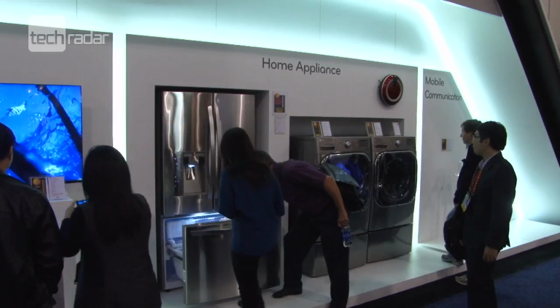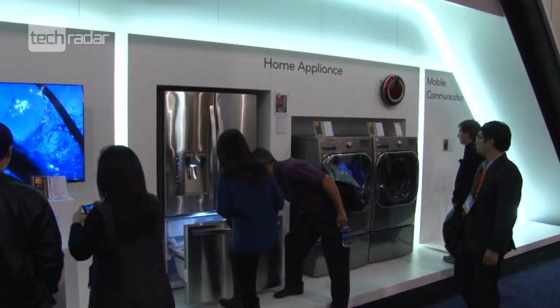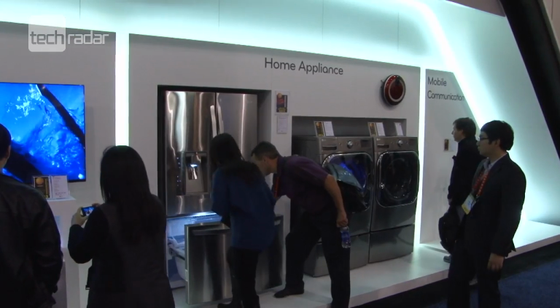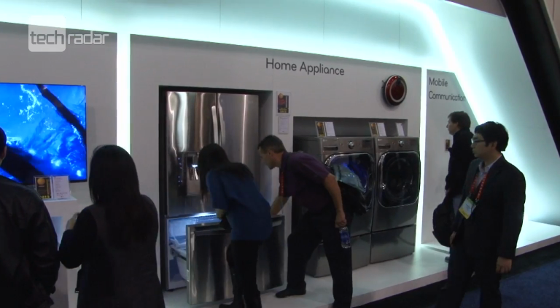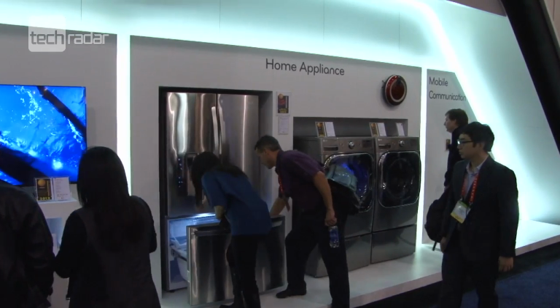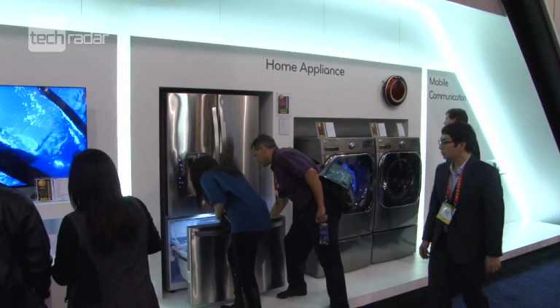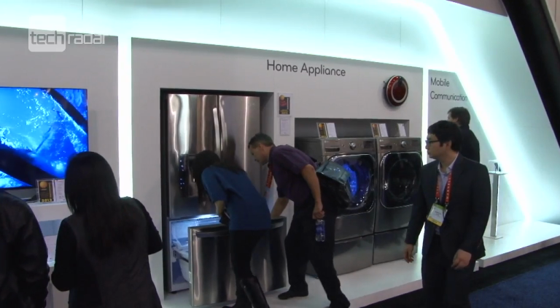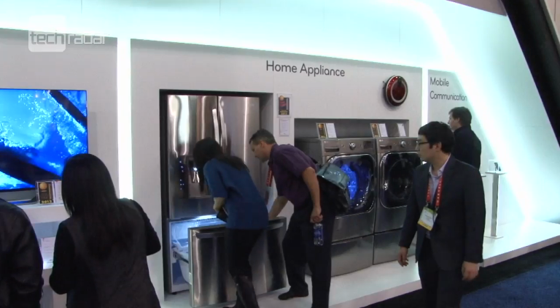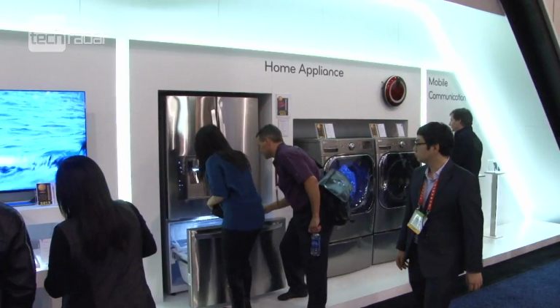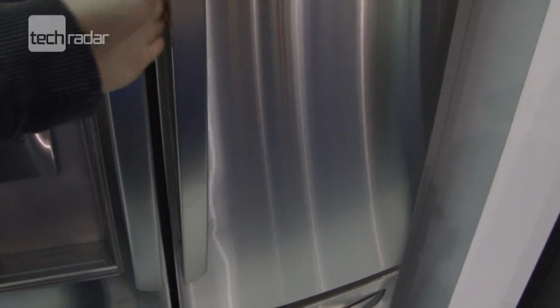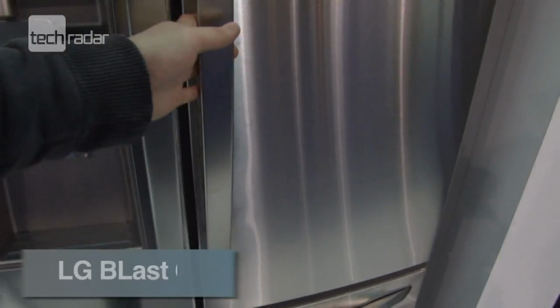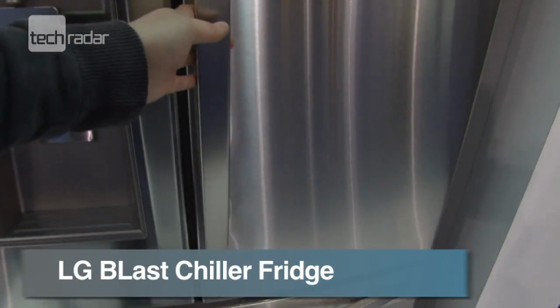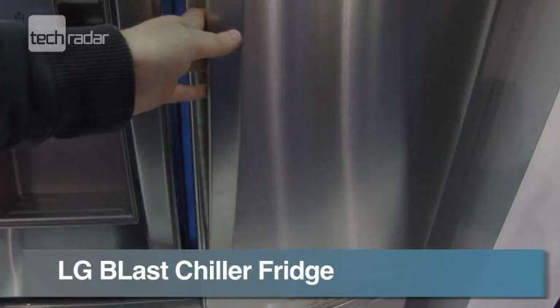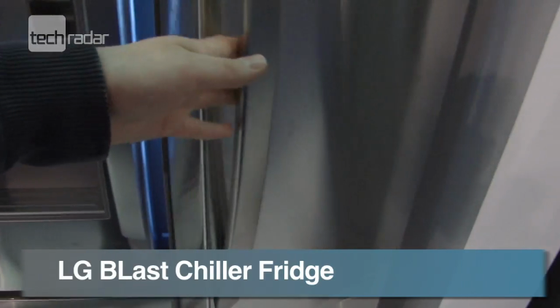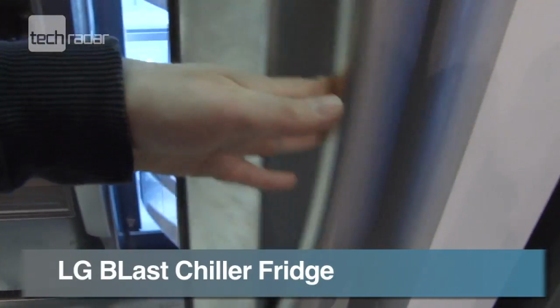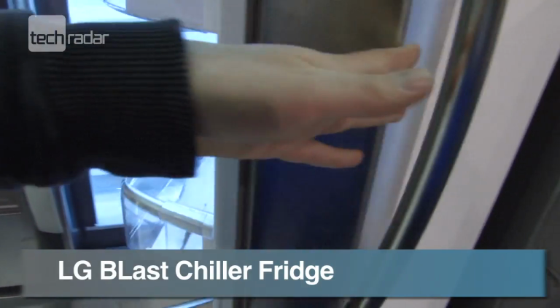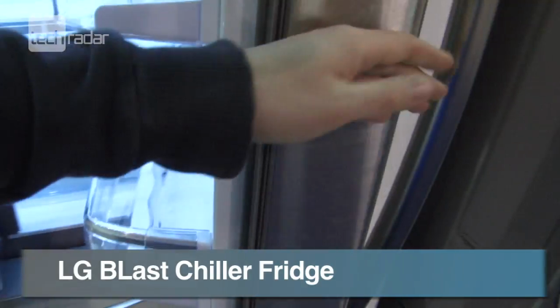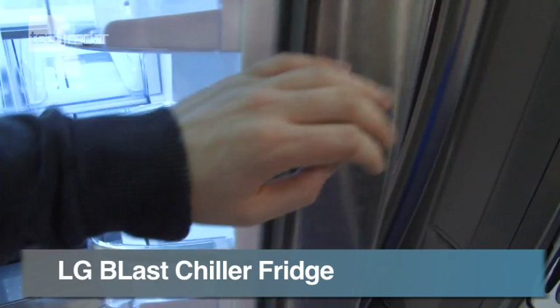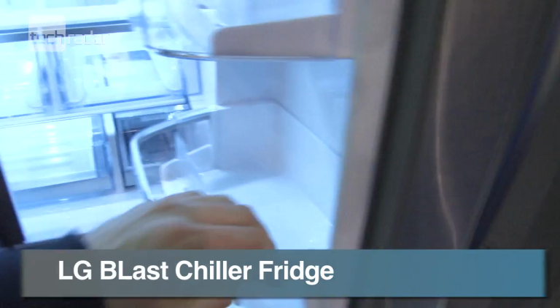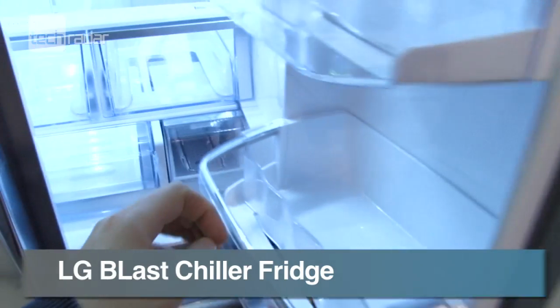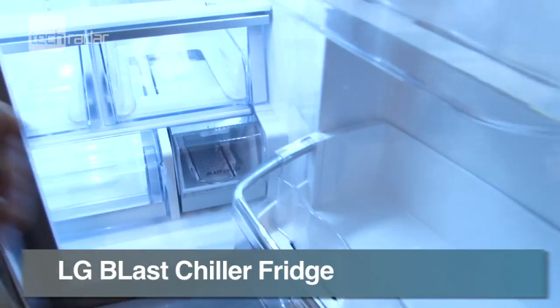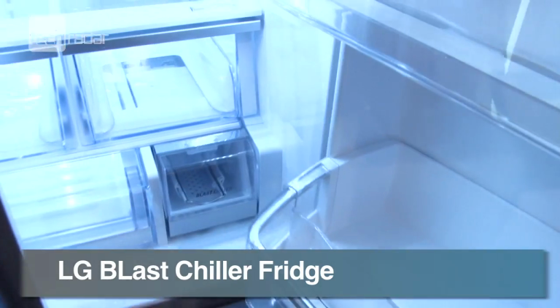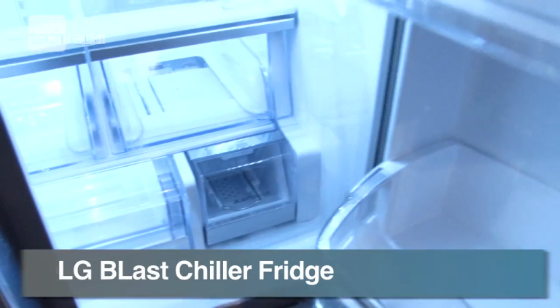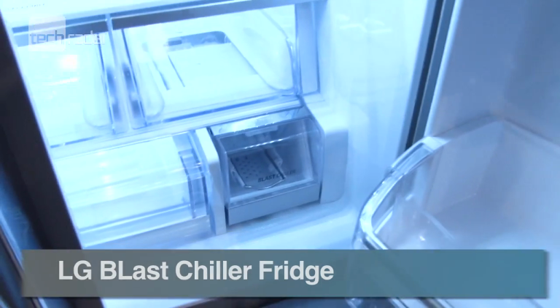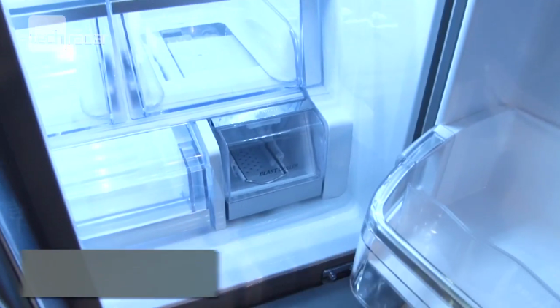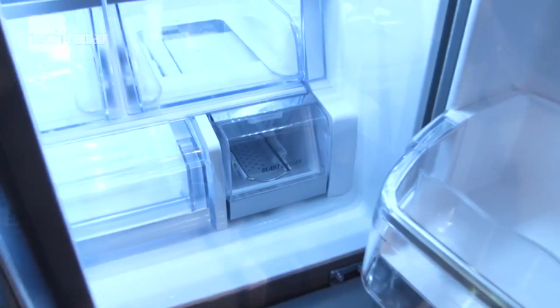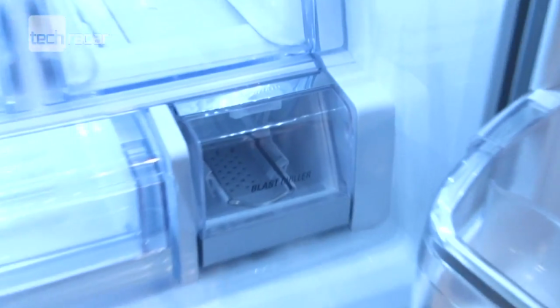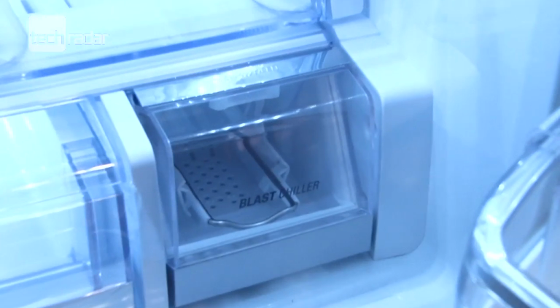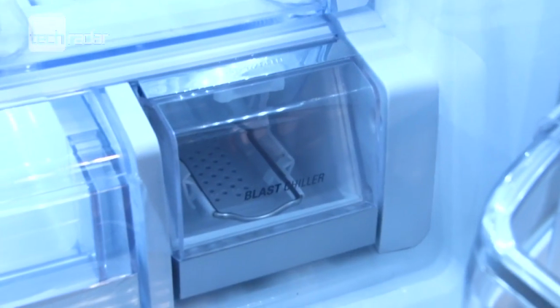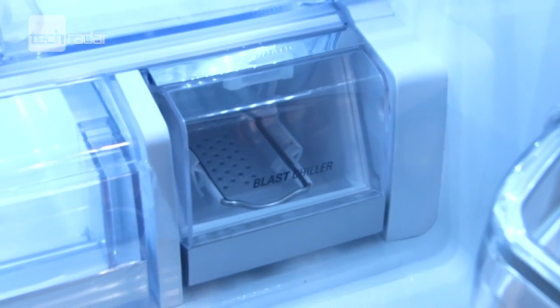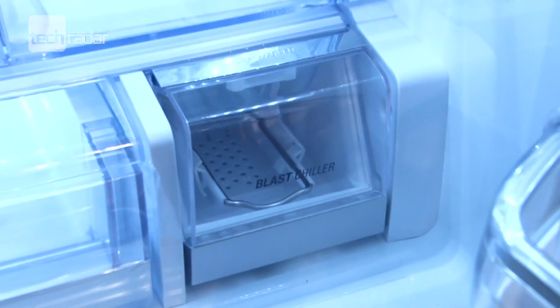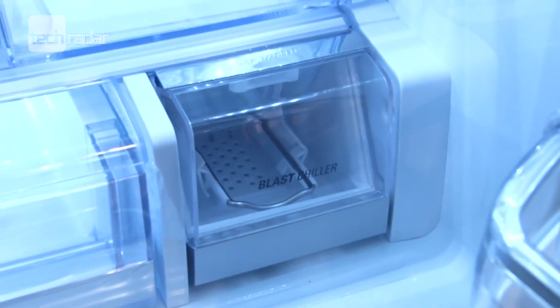LG's Blast Chiller Fridge has a small compartment that will cool one of your favourite tinned beverages in less than five minutes, and a bottle of wine in around eight.